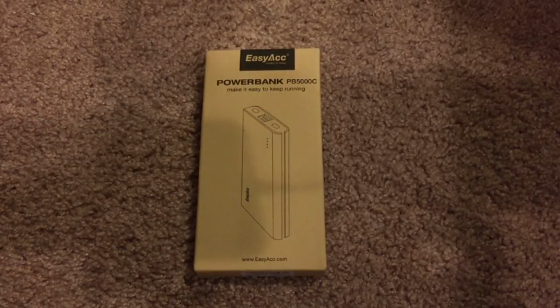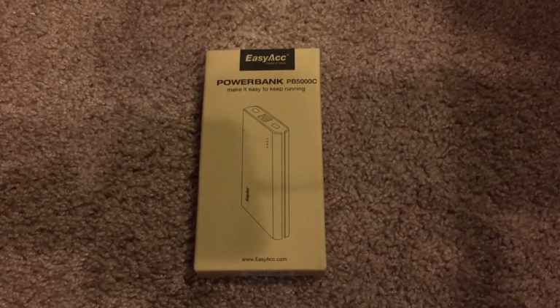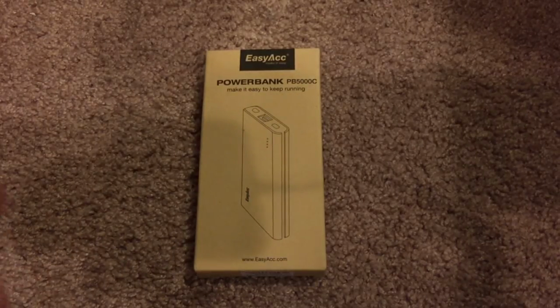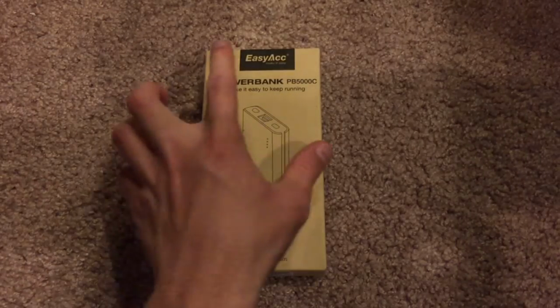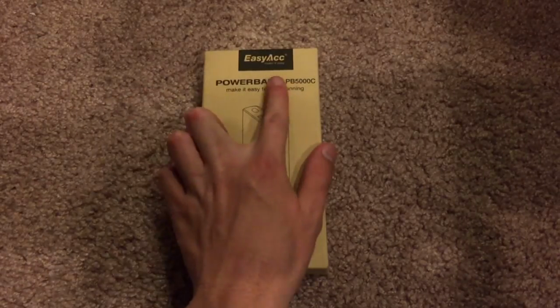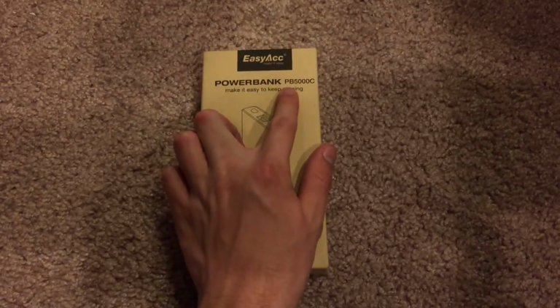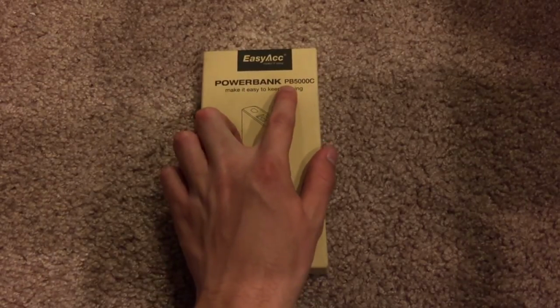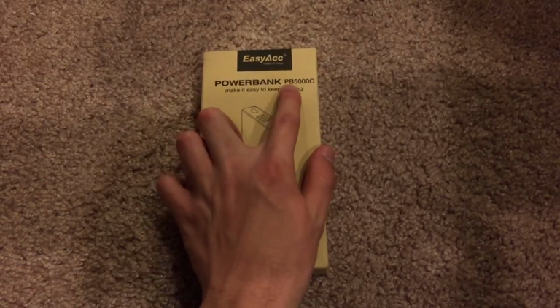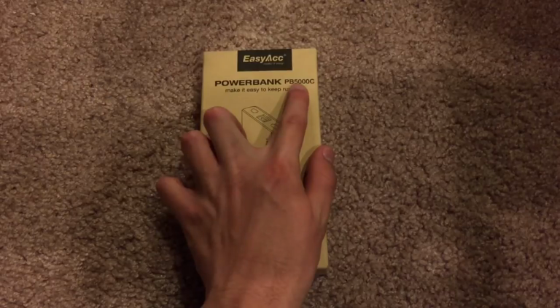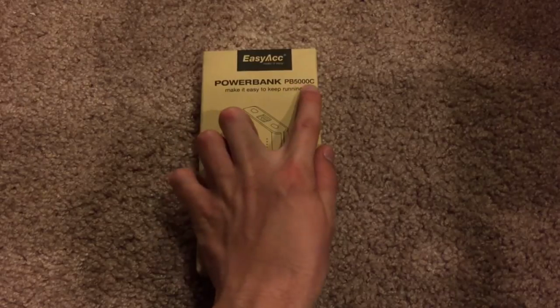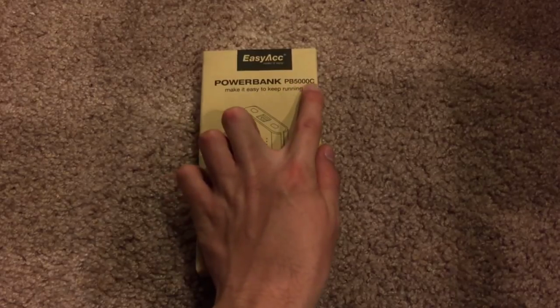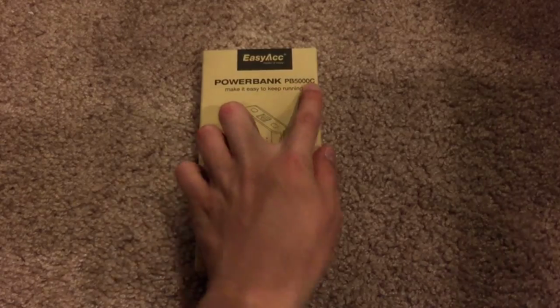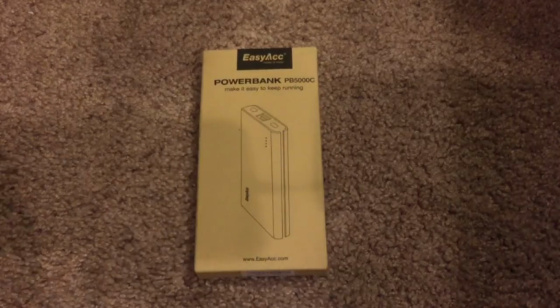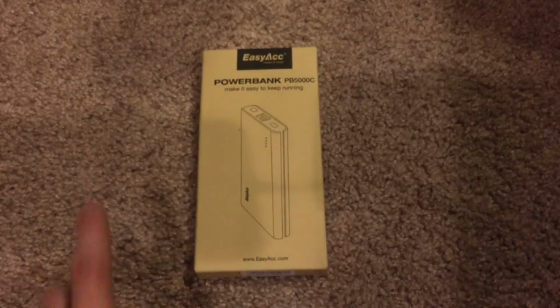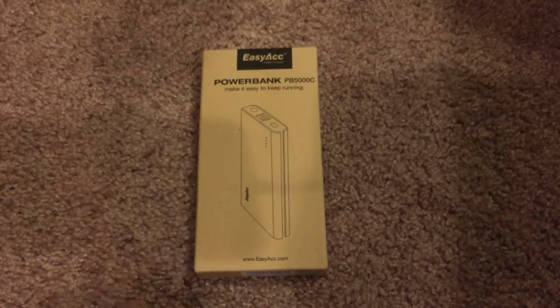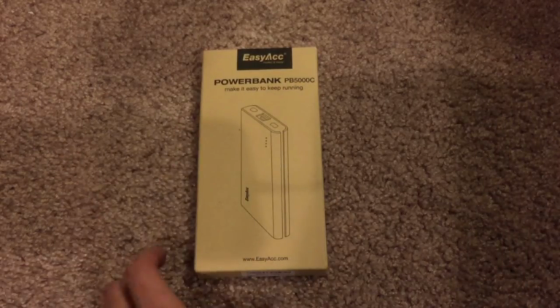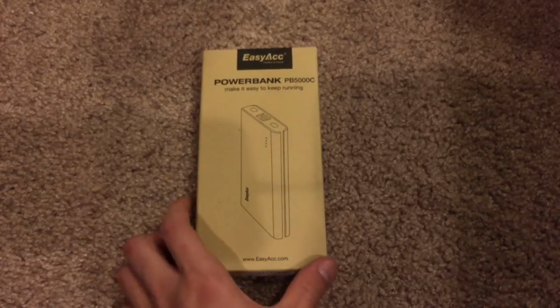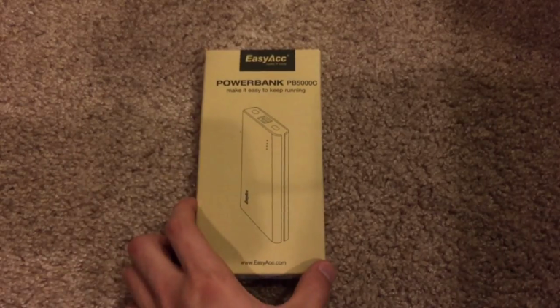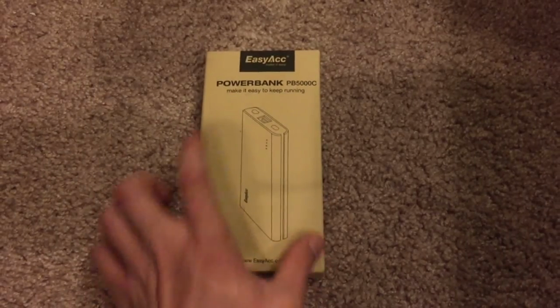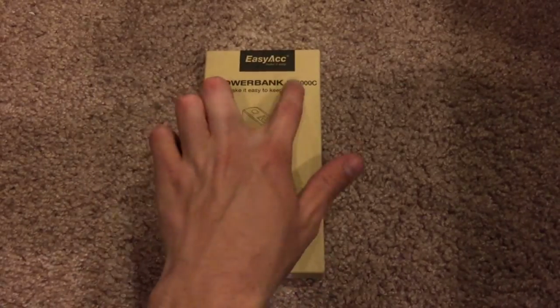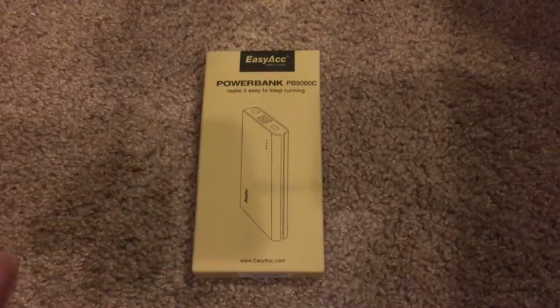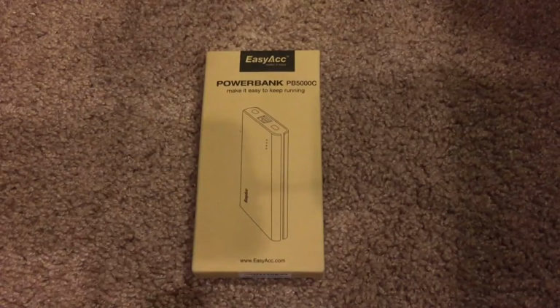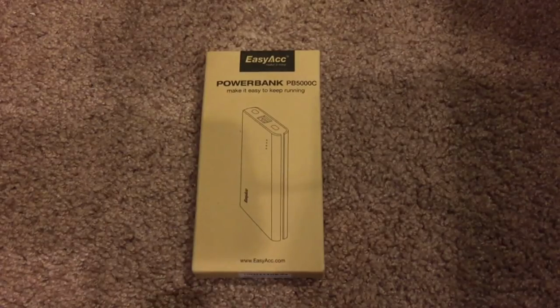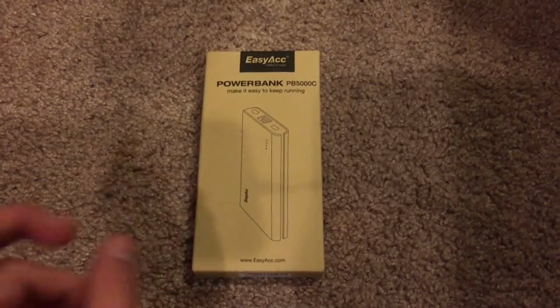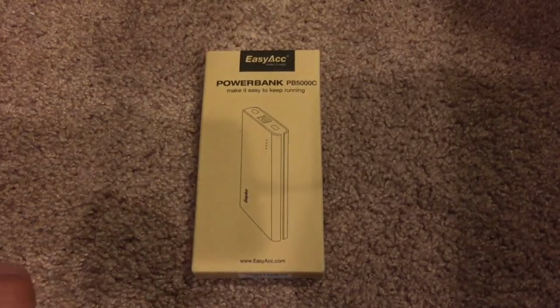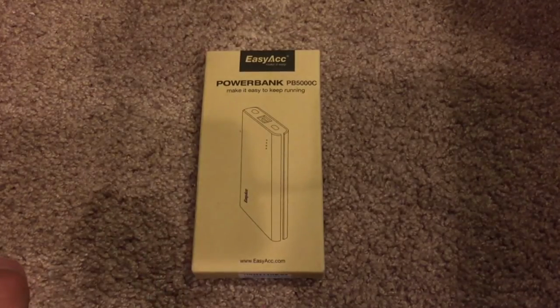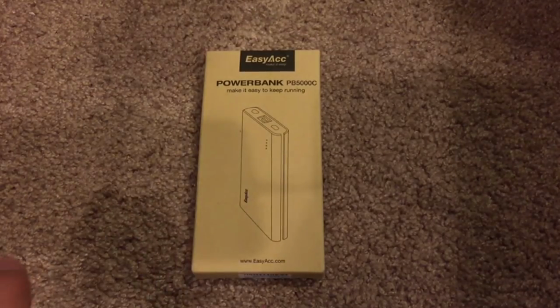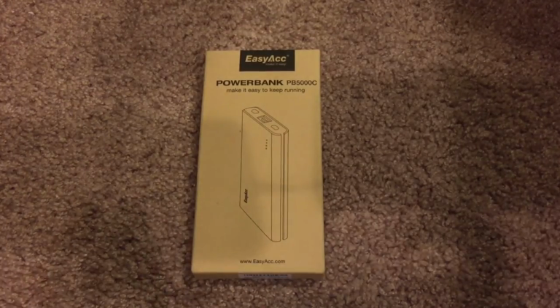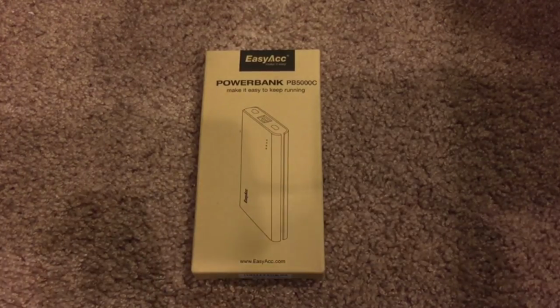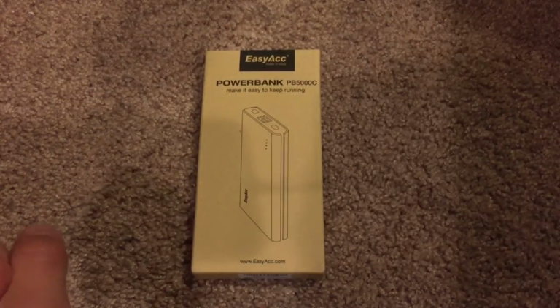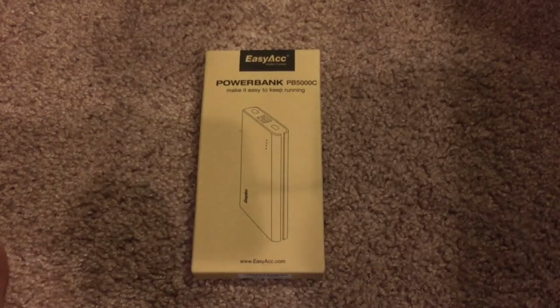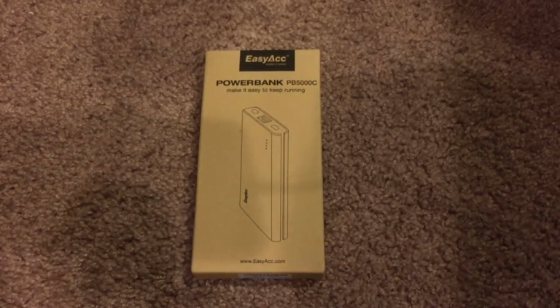For those wondering, the model is the PB5000C. So if you want to look it up, you can easily just type that into Google and it should come up as the first search result.